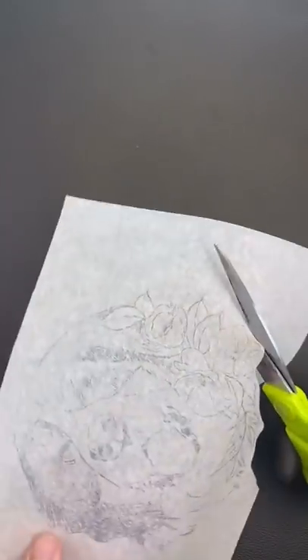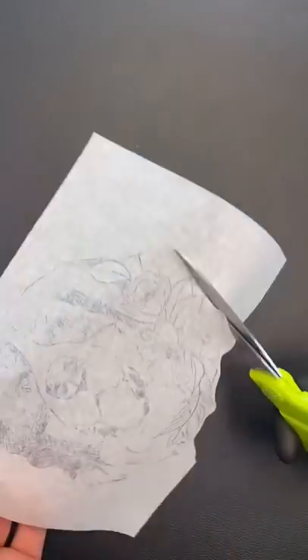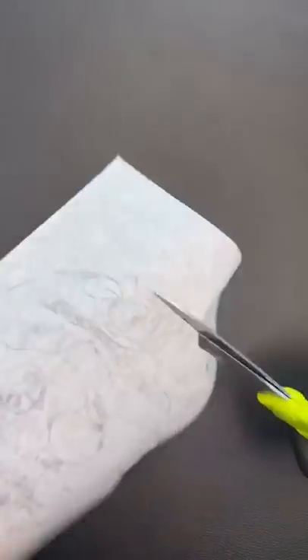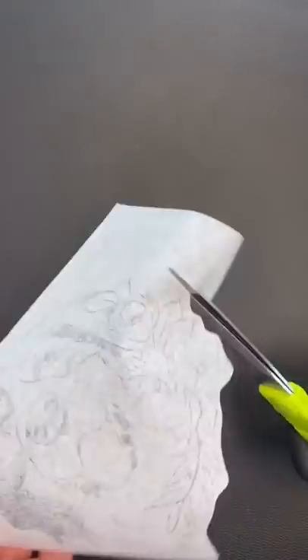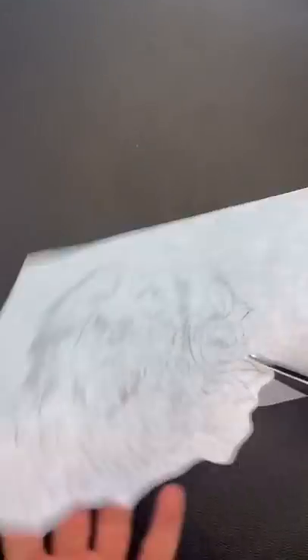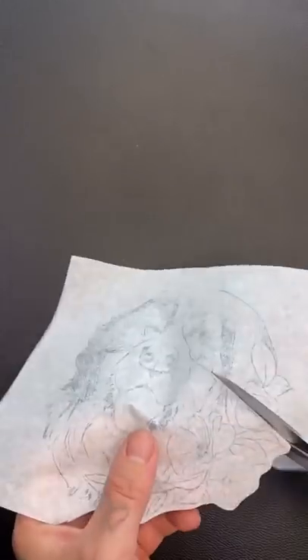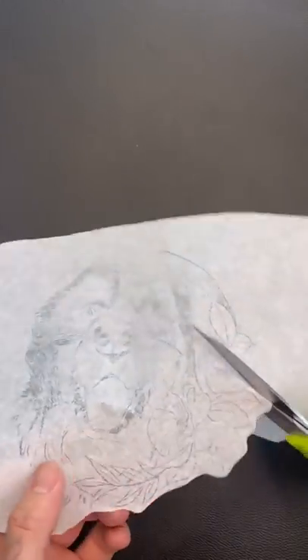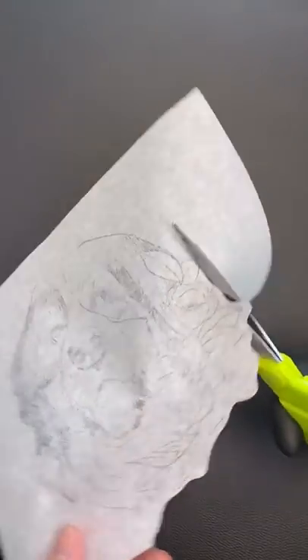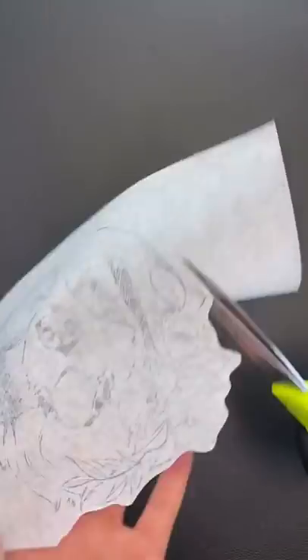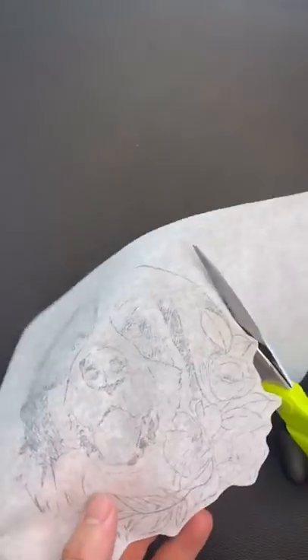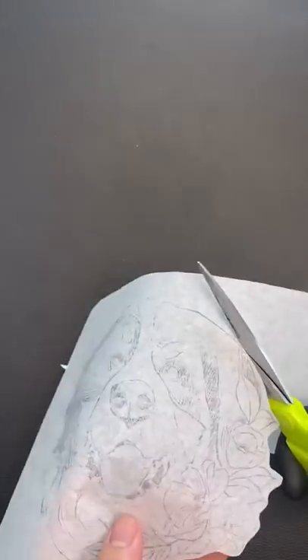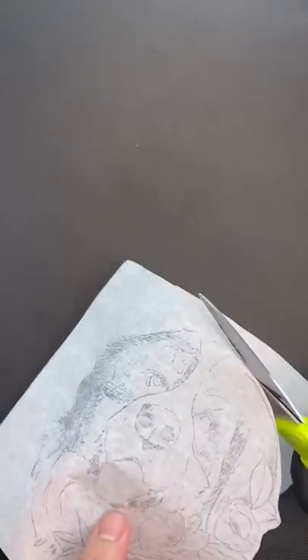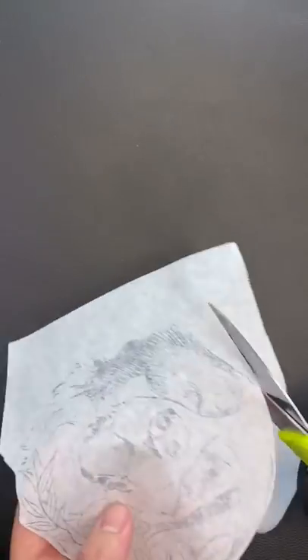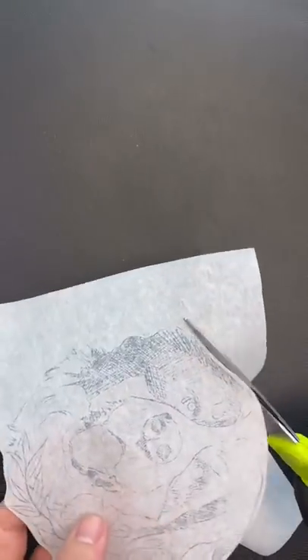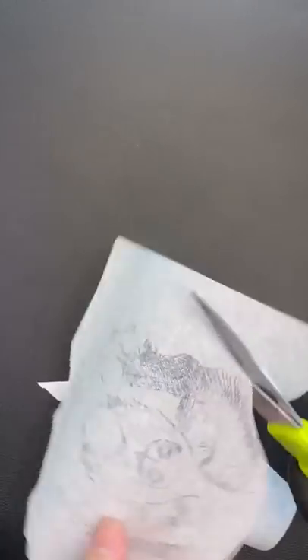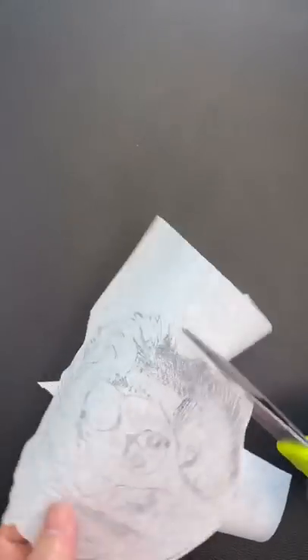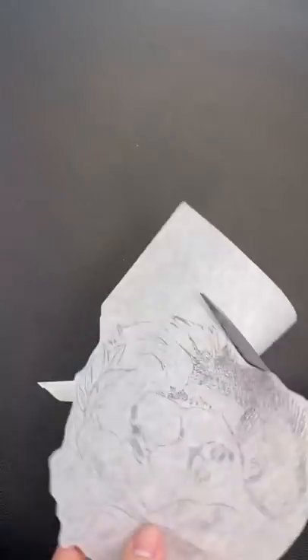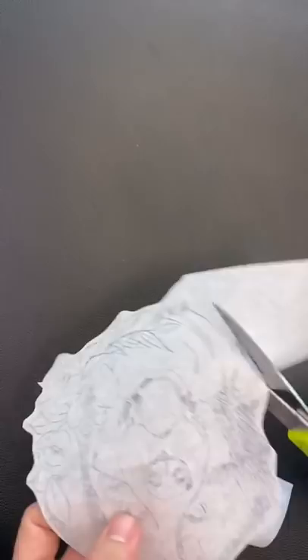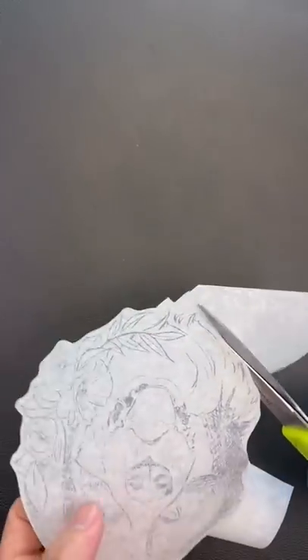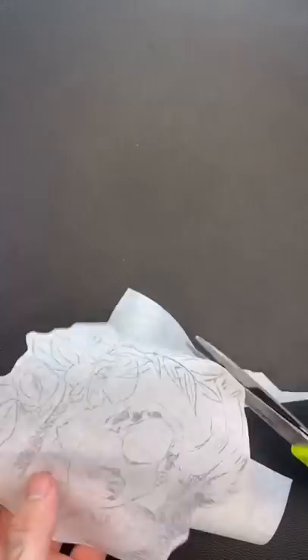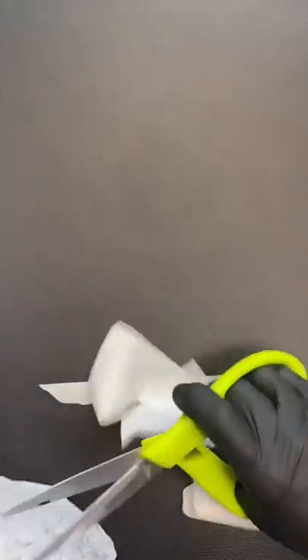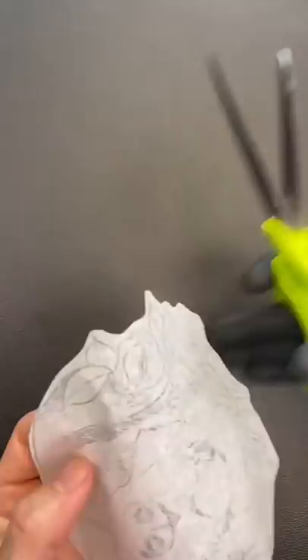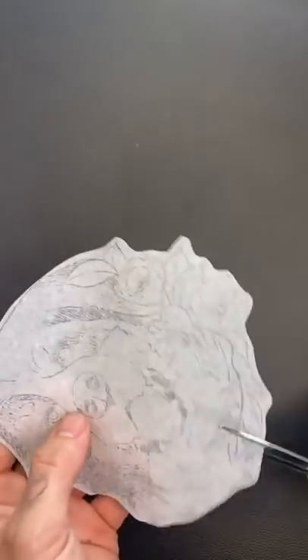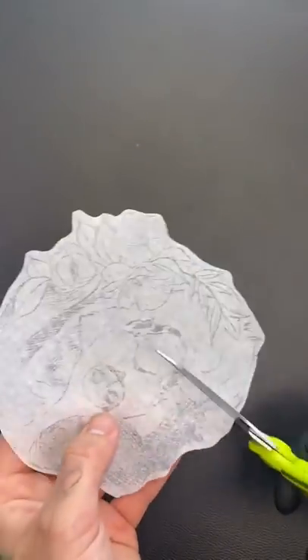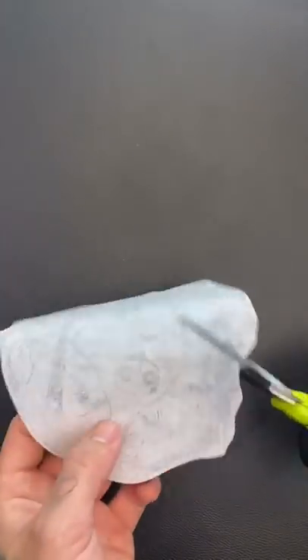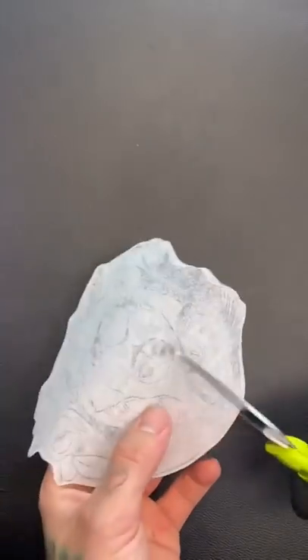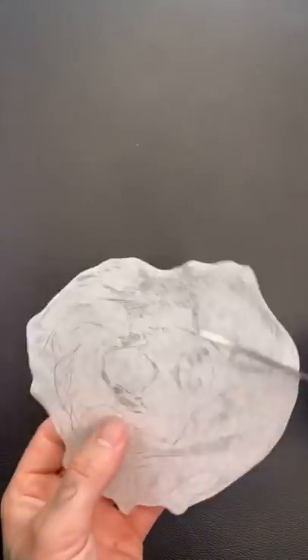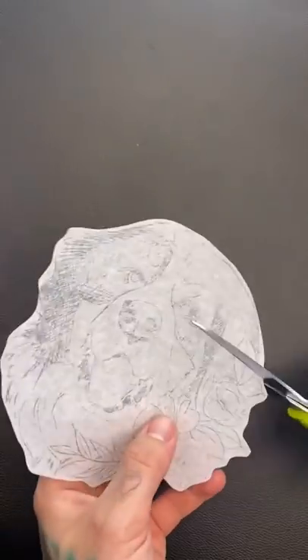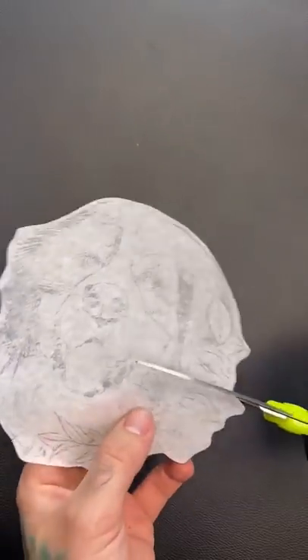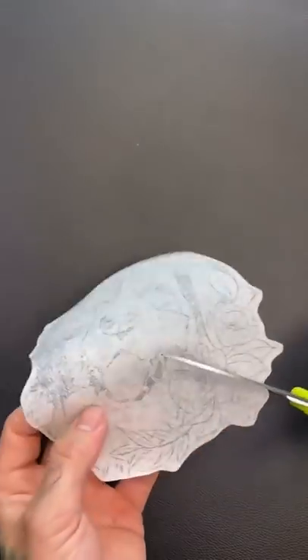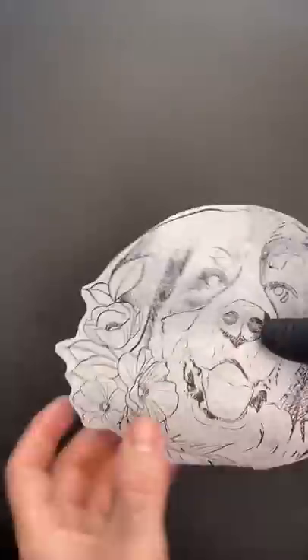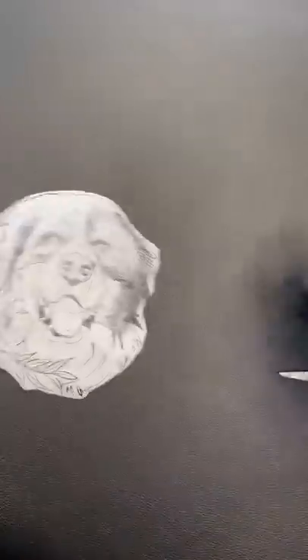This is a super meaningful and important tattoo to her — it's her pup that passed away. So we want to make sure this thing is flawless. Let's get it cut out and put our famous relief cuts in there so it wraps on the arm.